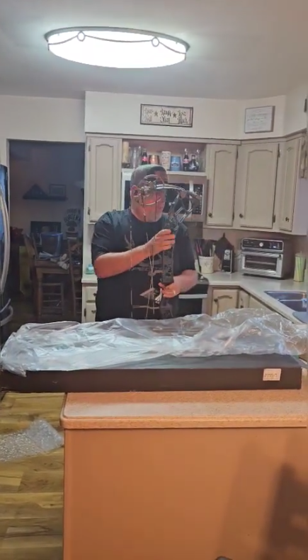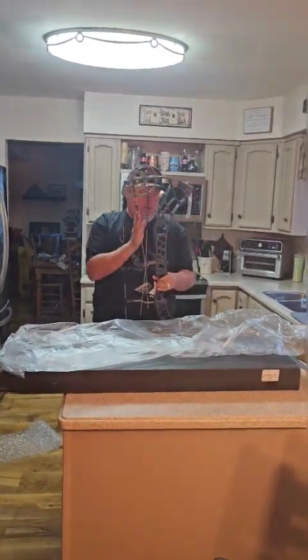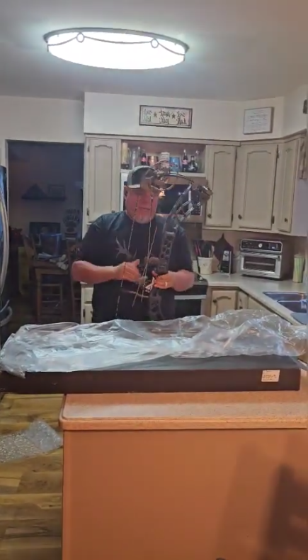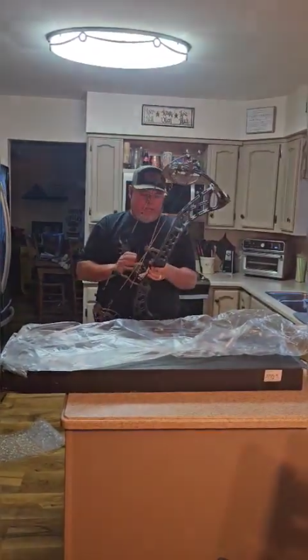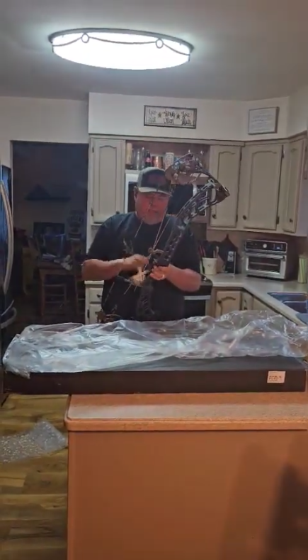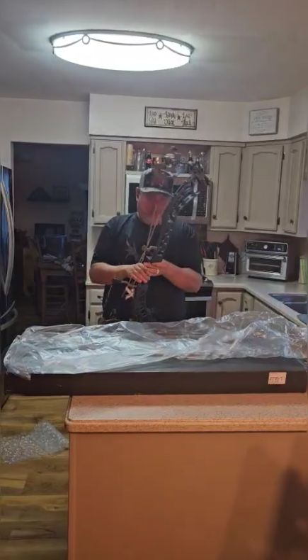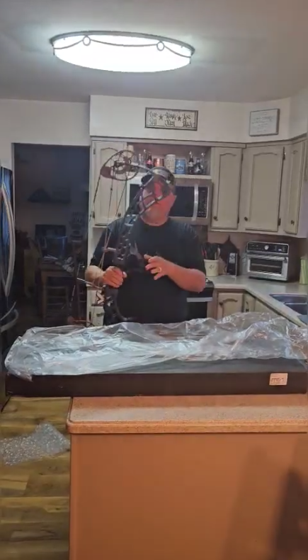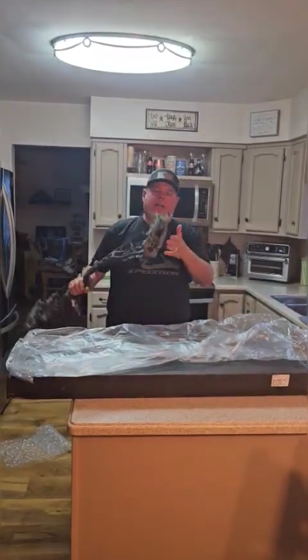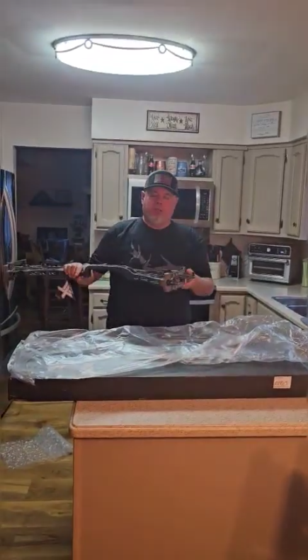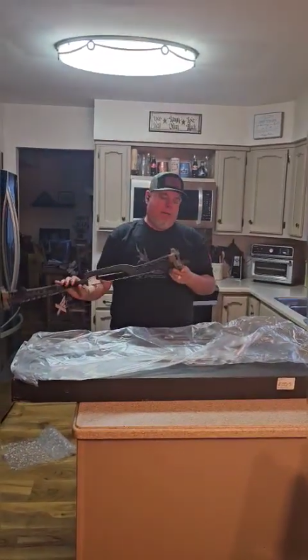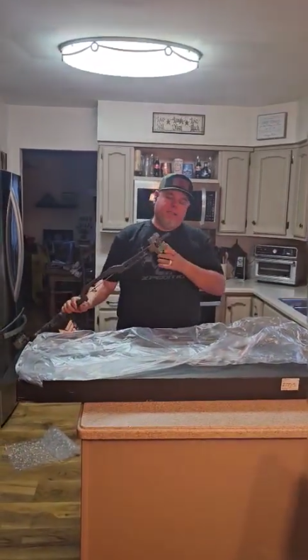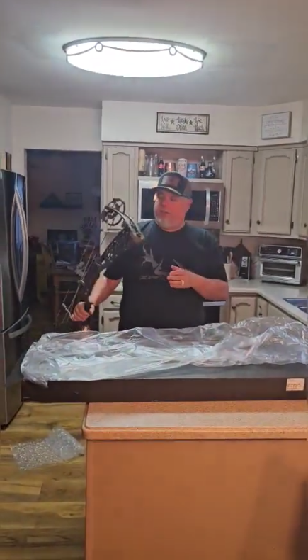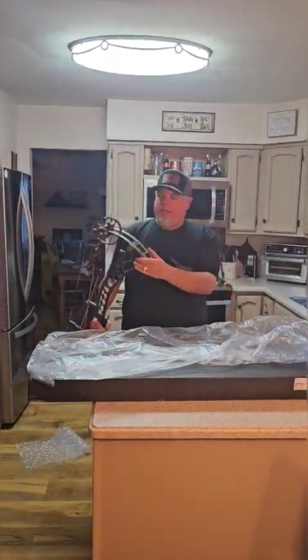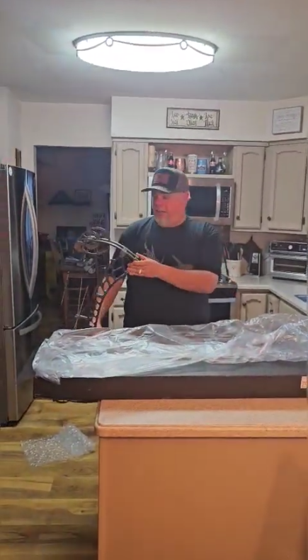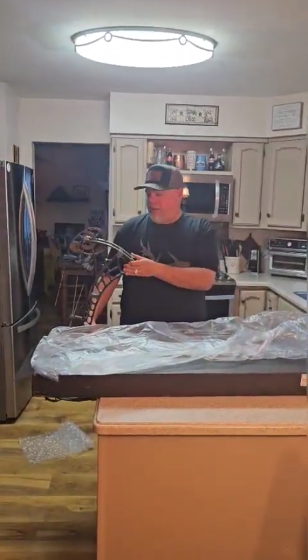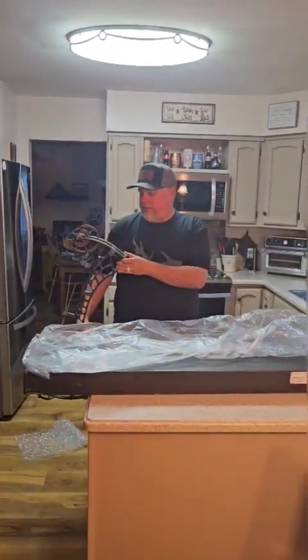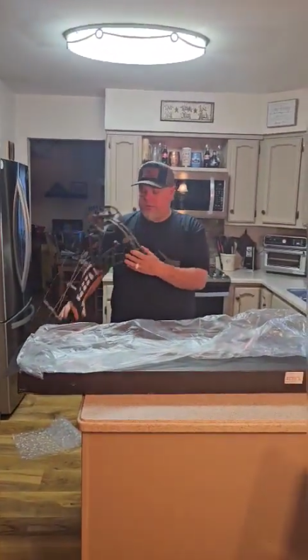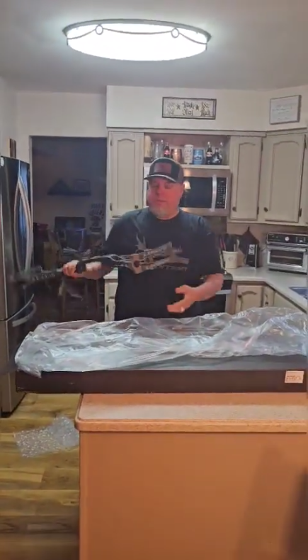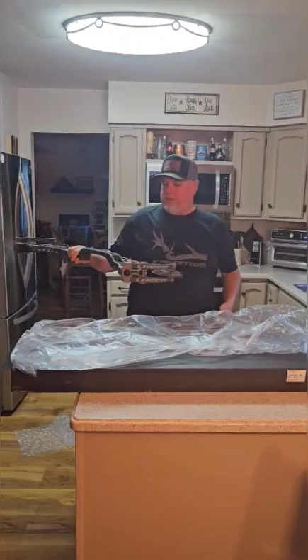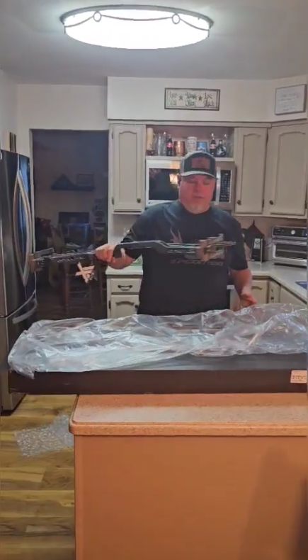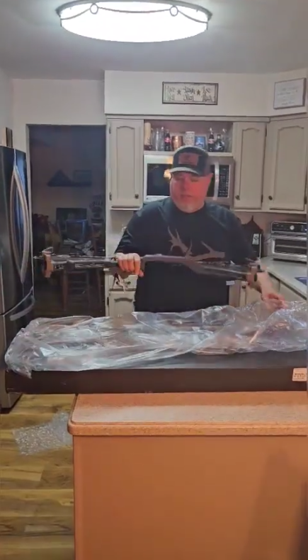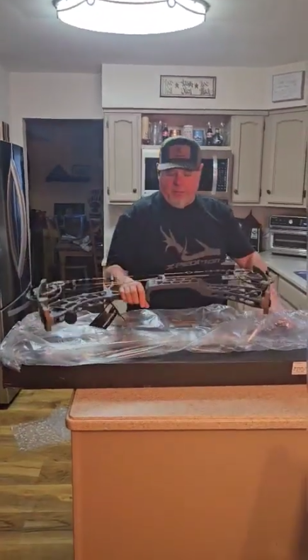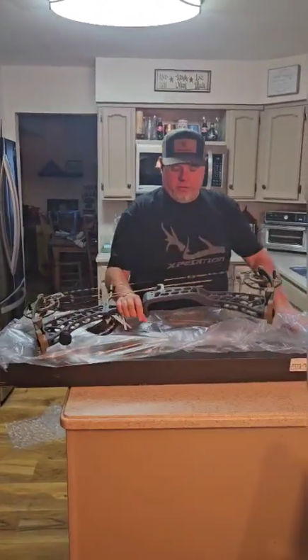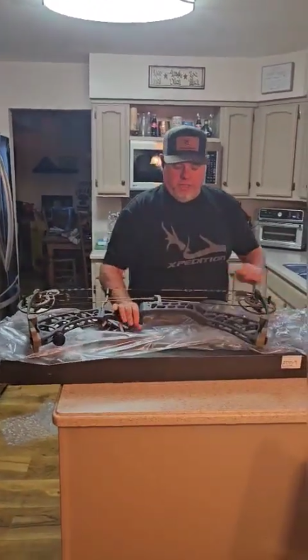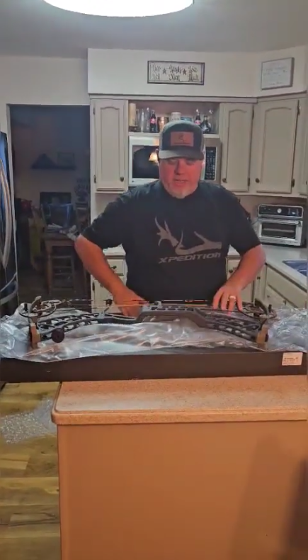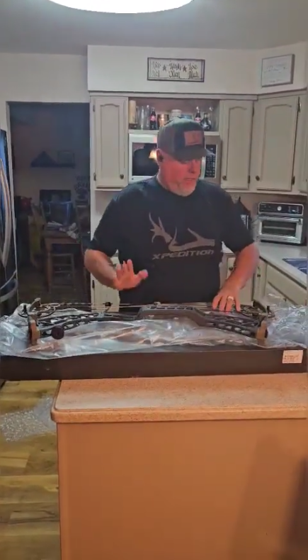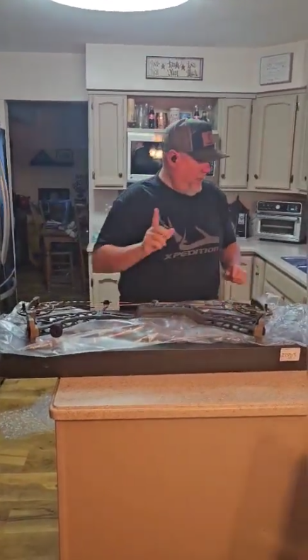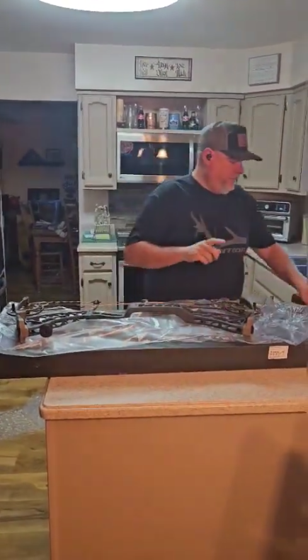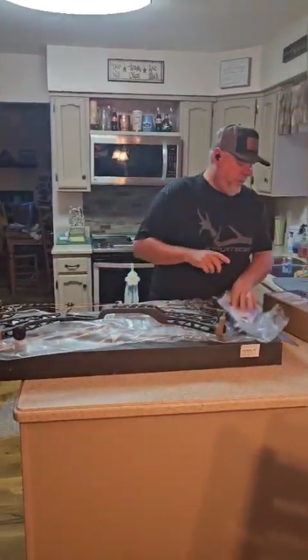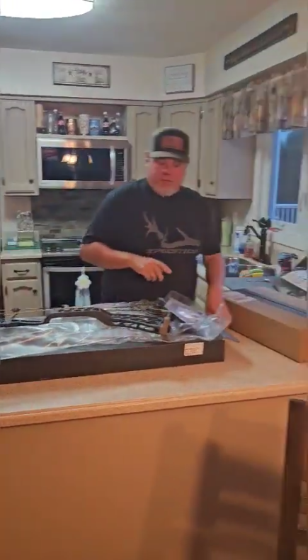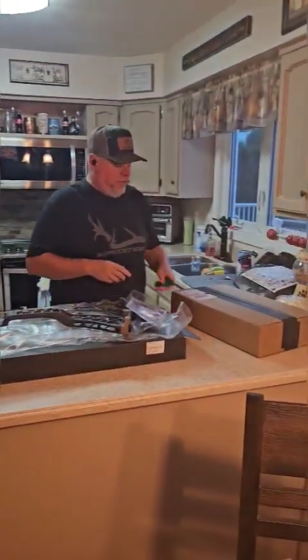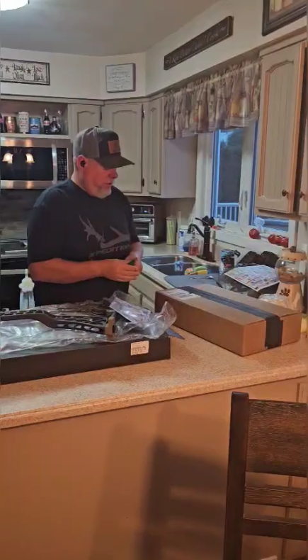So what I'll do next, guys — this is just a short video, but I had to show you the unboxing. I cannot wait to kill some stuff with this this fall. It starts as early as September 7th in New Jersey.